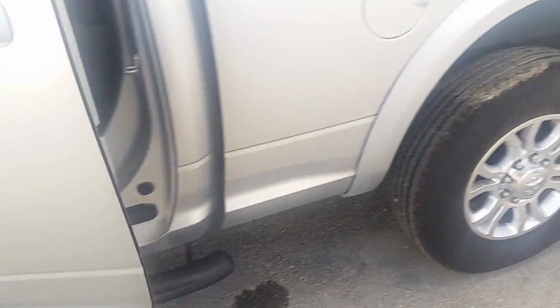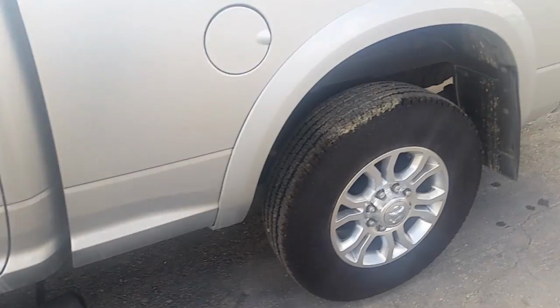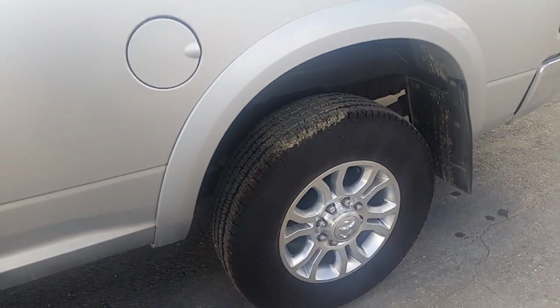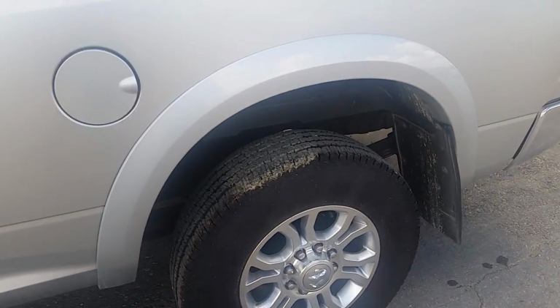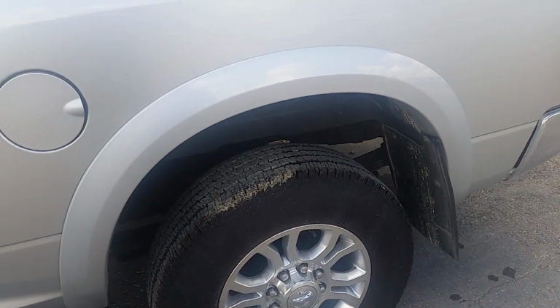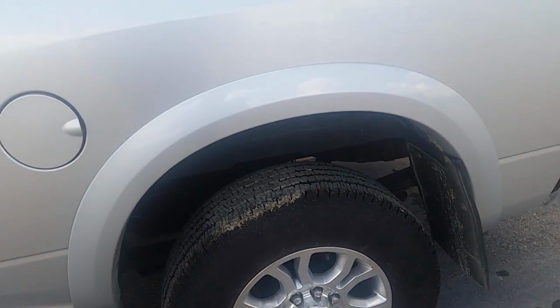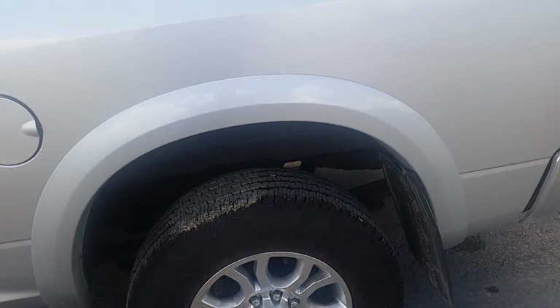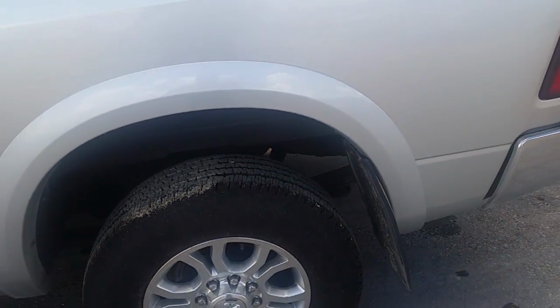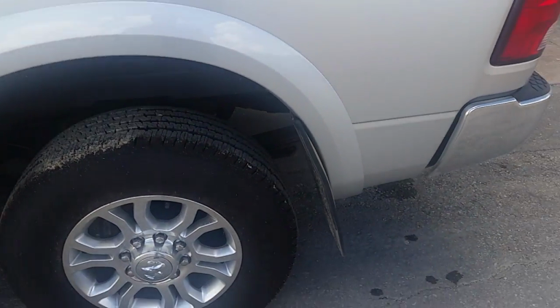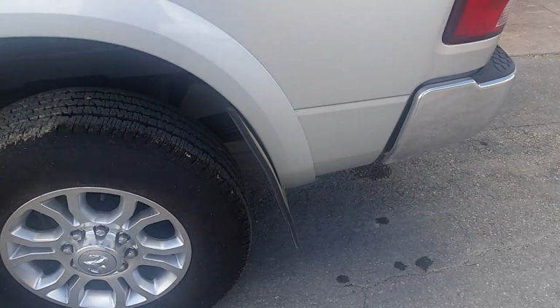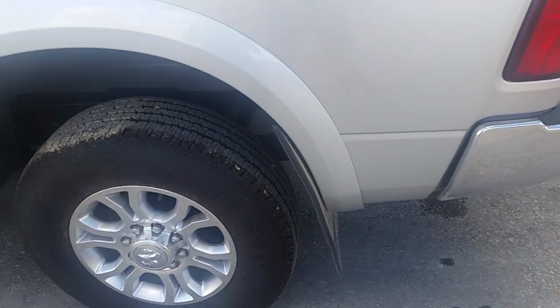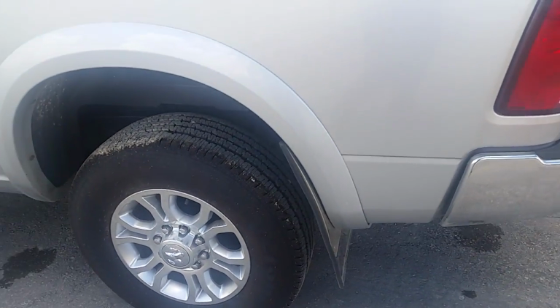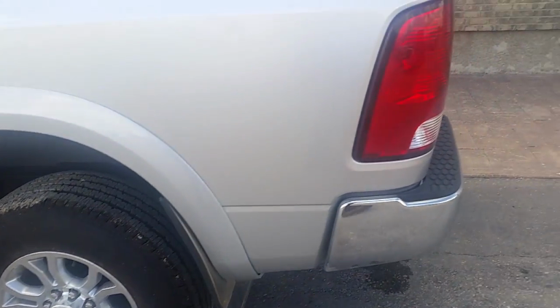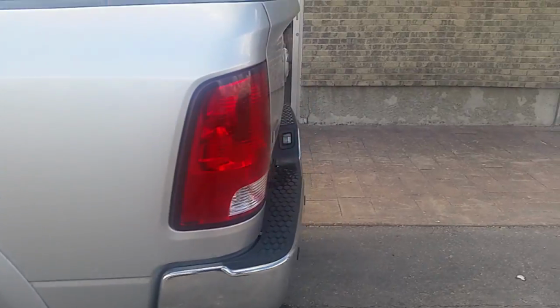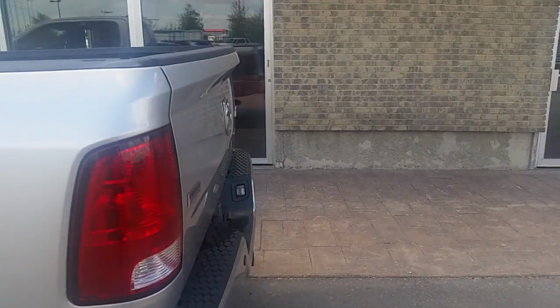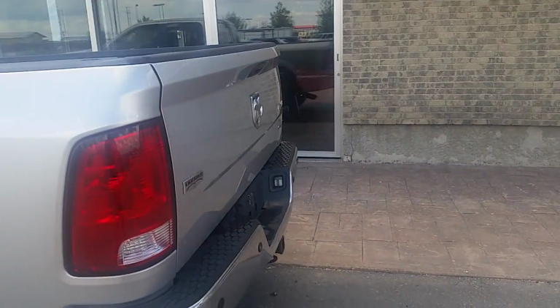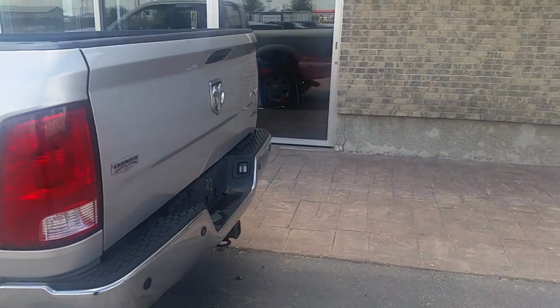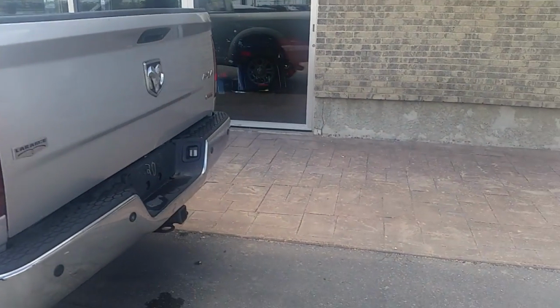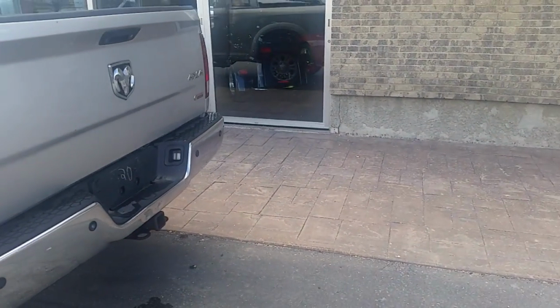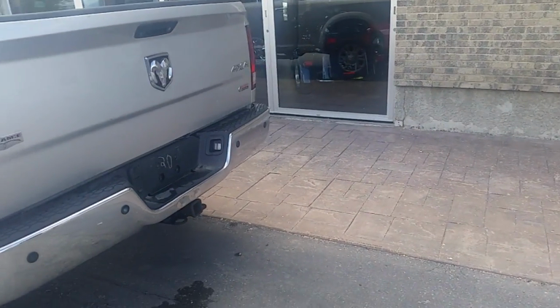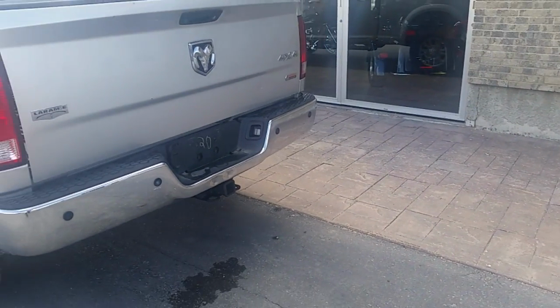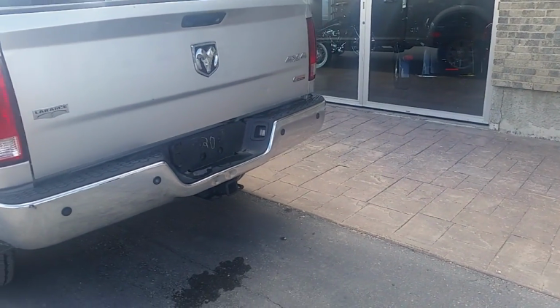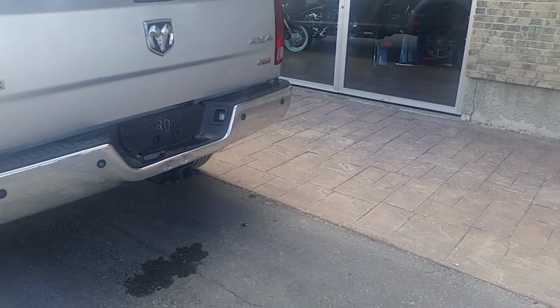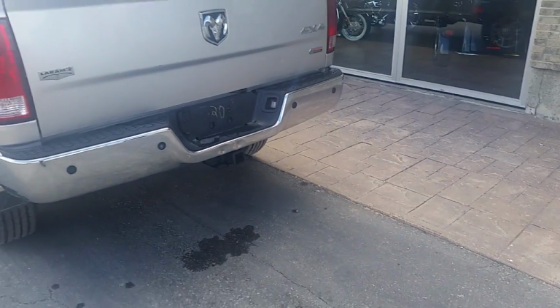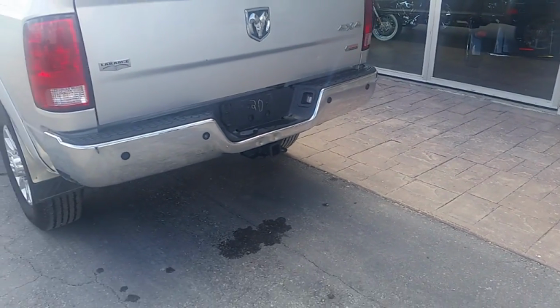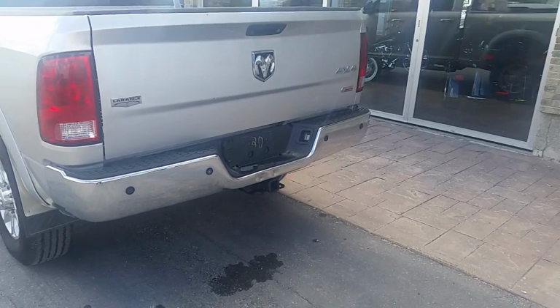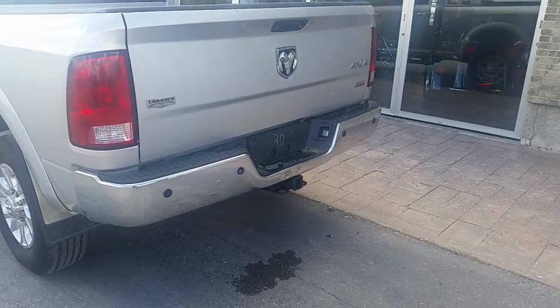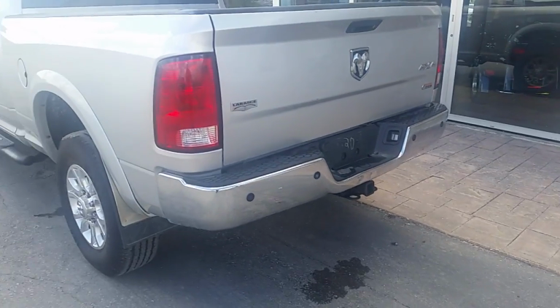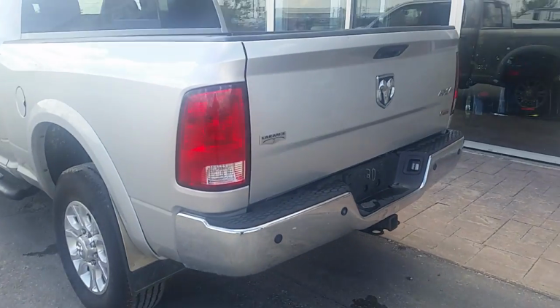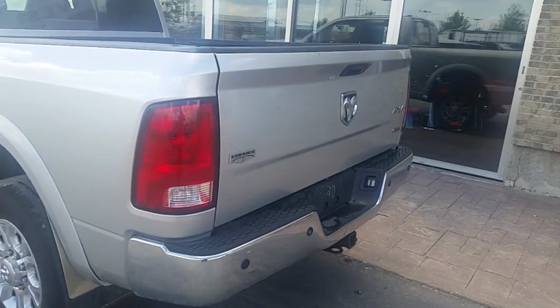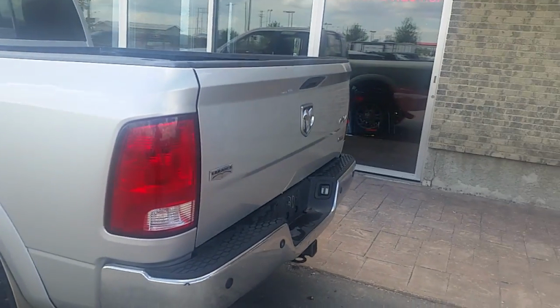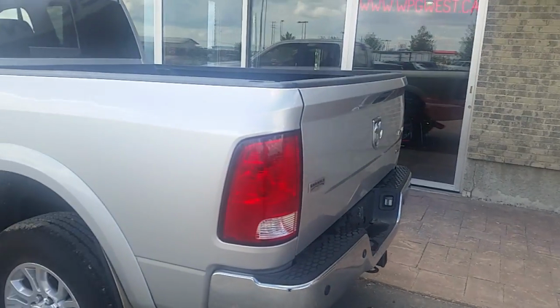The running boards and fender flares work really well with the heavy-duty flaps to protect the paint. Coming into the back, you will notice a Class 5 receiver hitch as well as four and seven prong plug-ins for your trailer brake wiring.